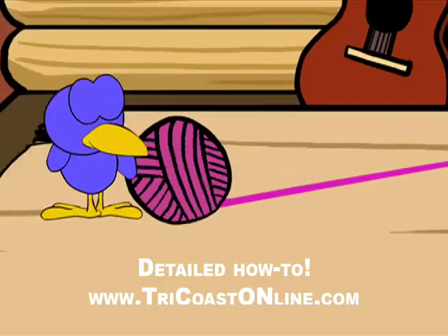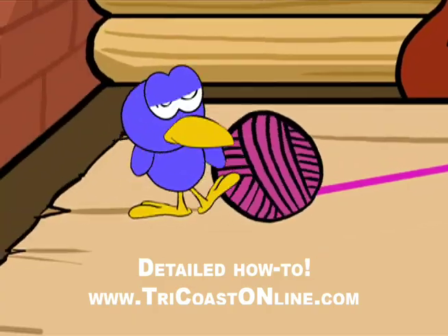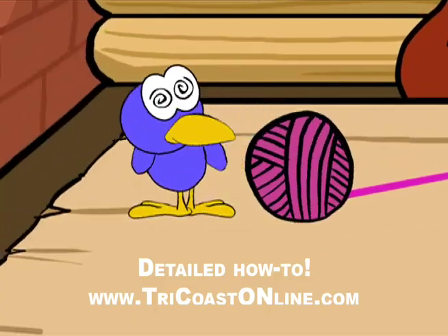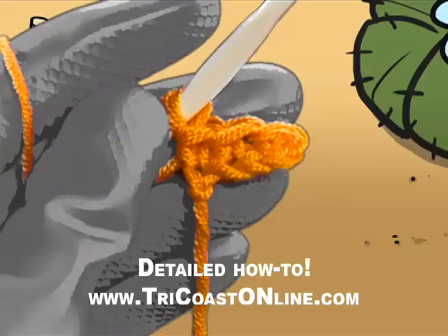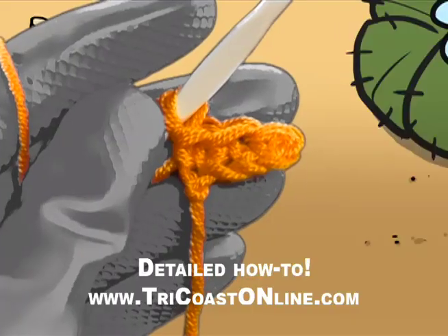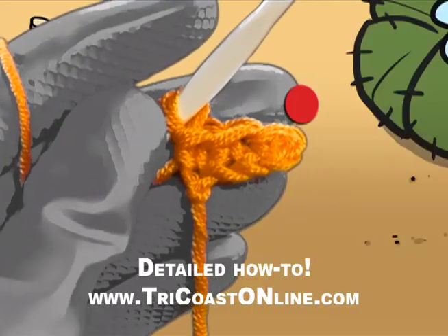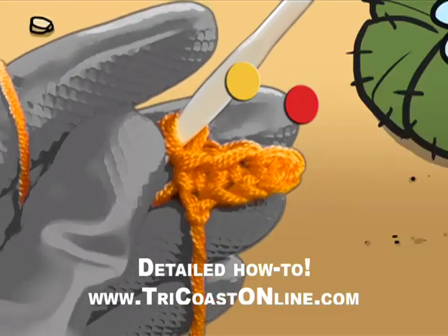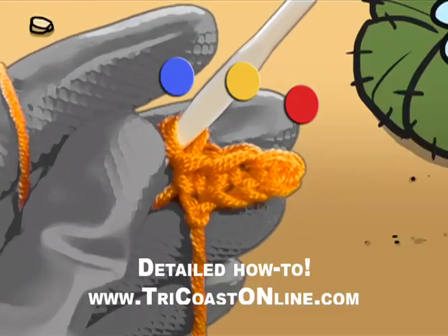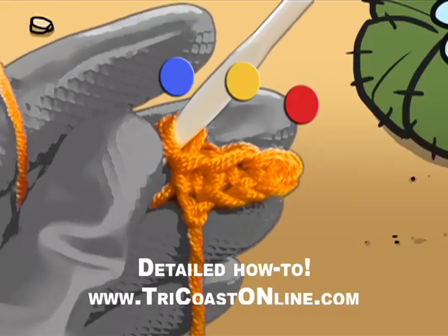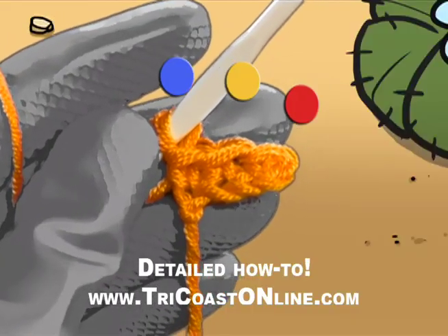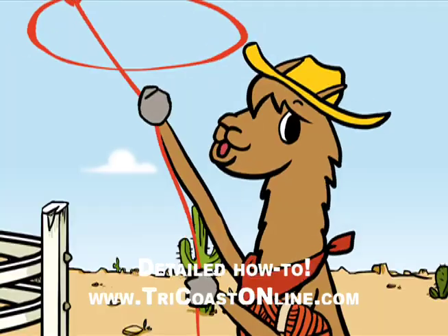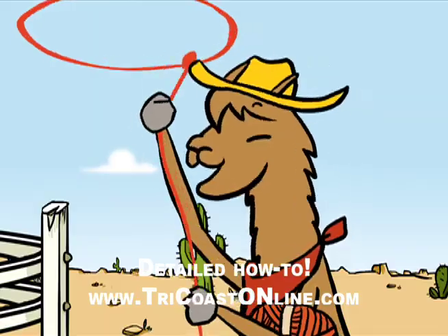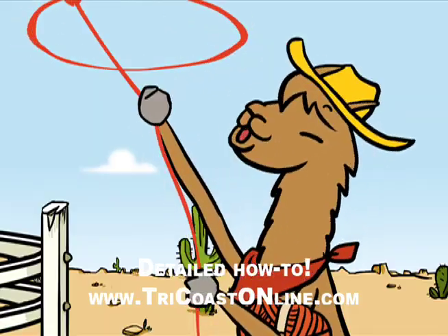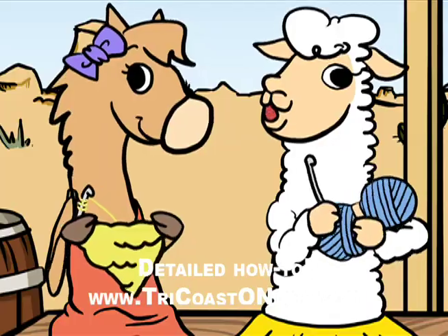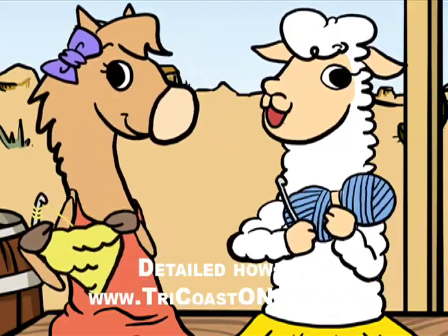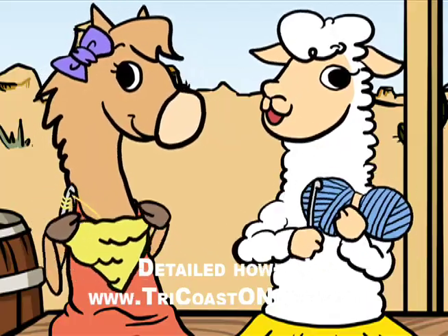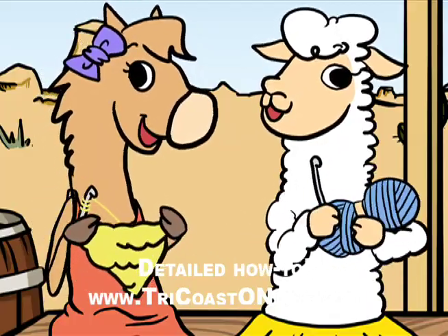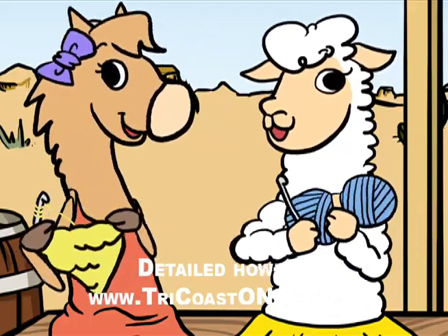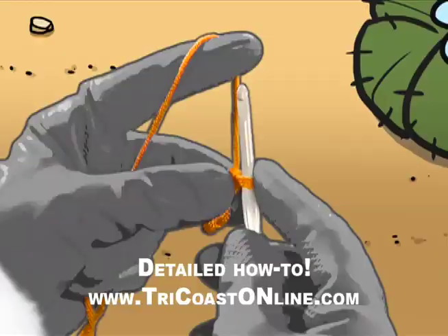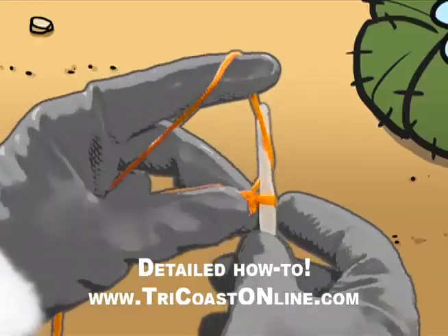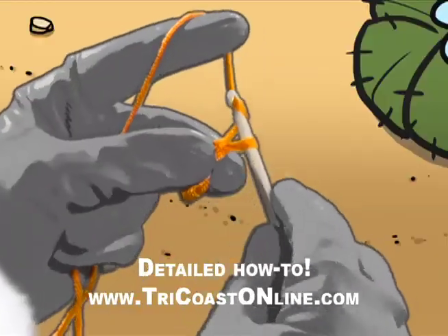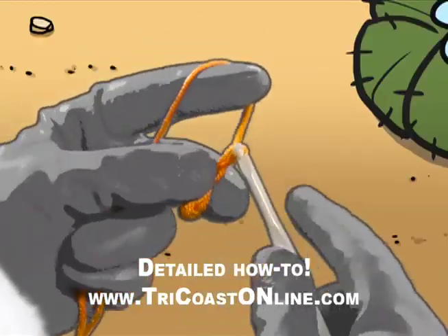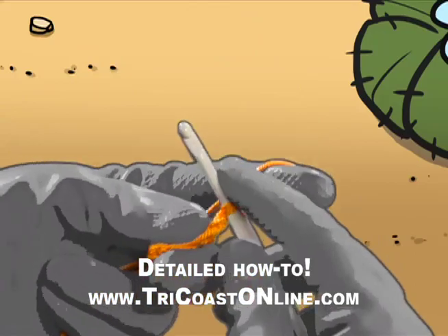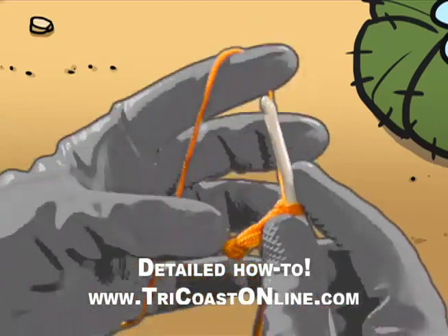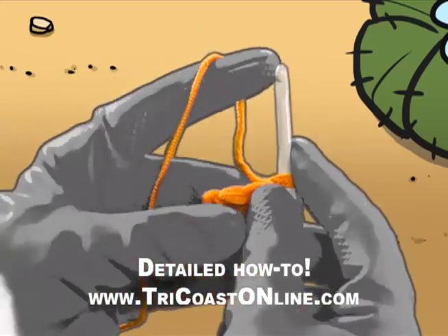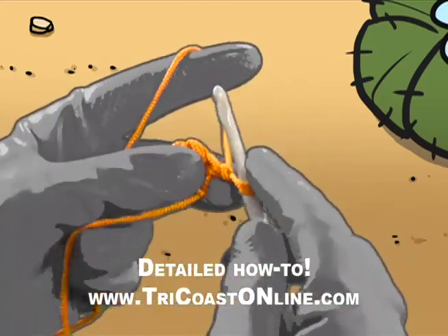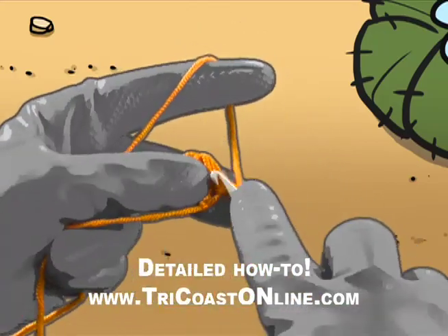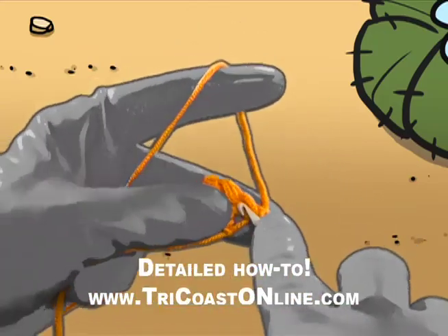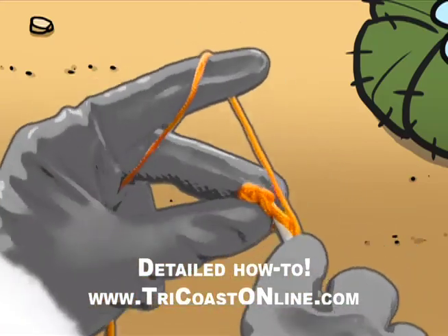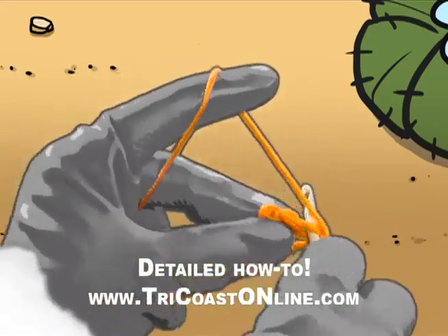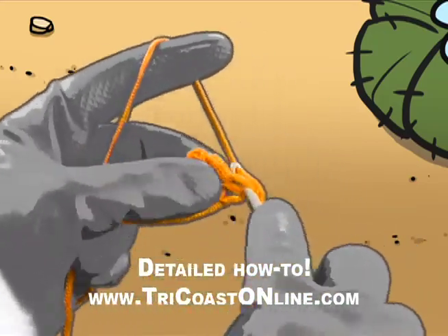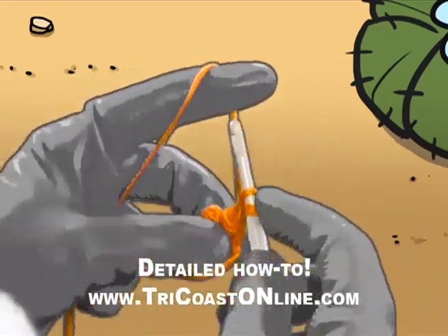Now every row must follow the rule: the start, the middle, the end. That's cool! All rows are the same. To start the row, here's the way: chain, turn, two single crochets in the same stitch.